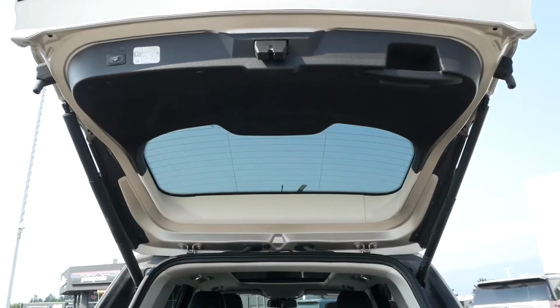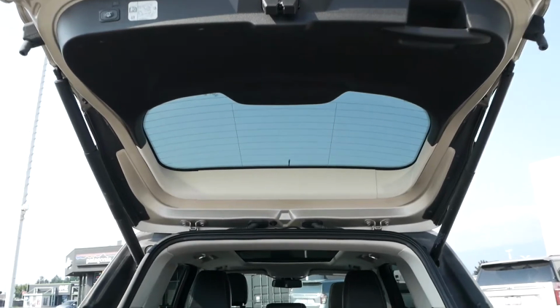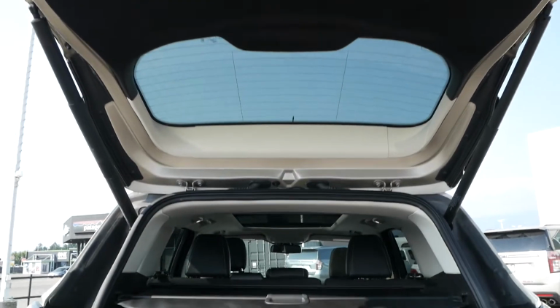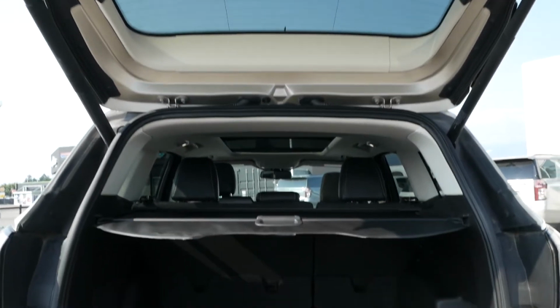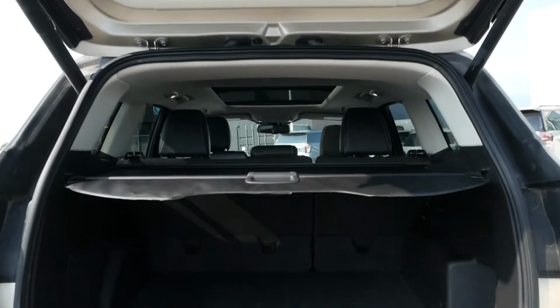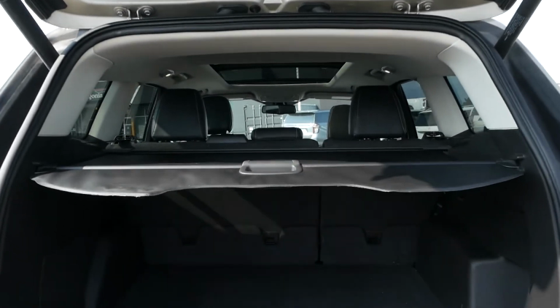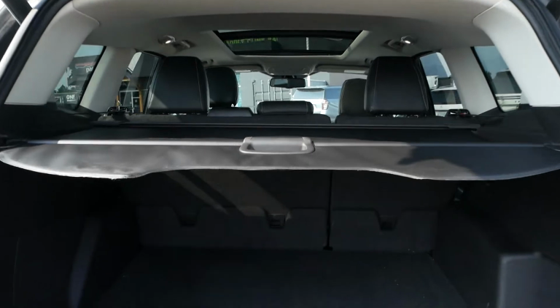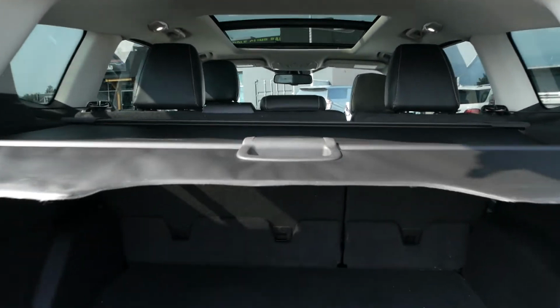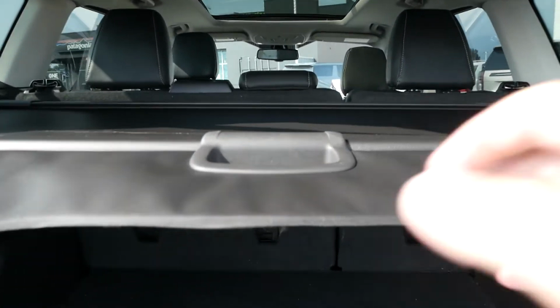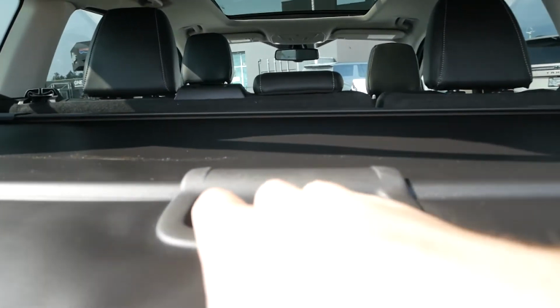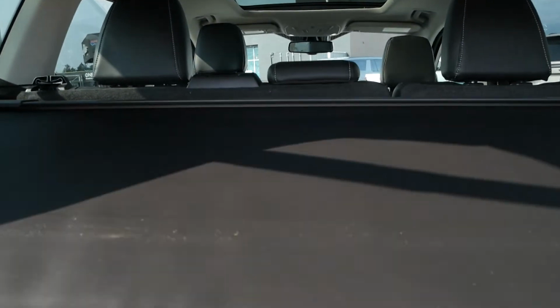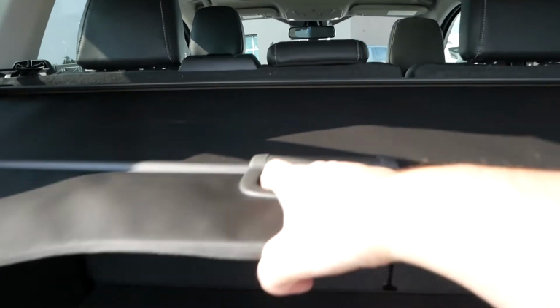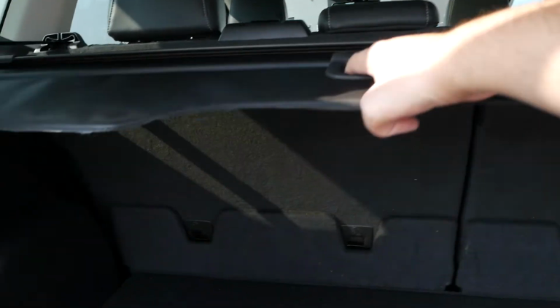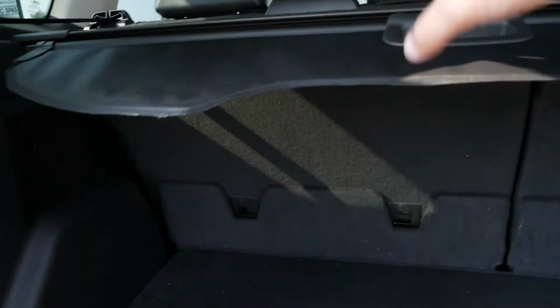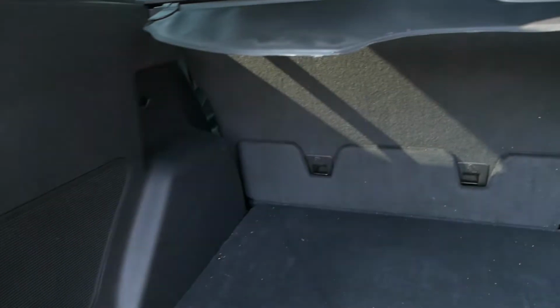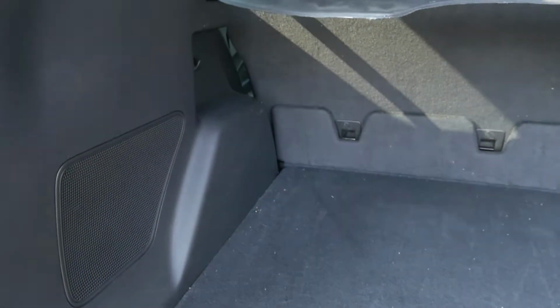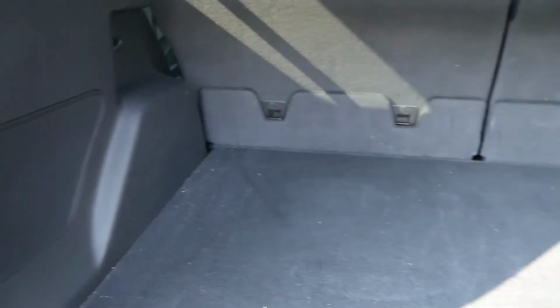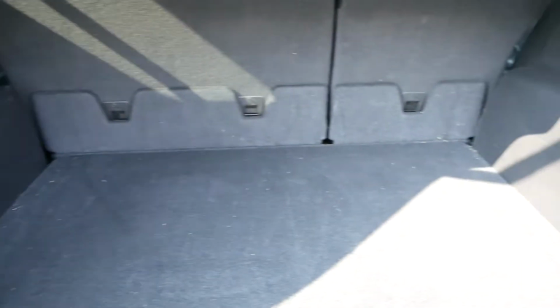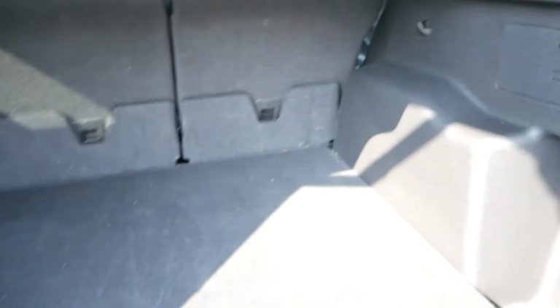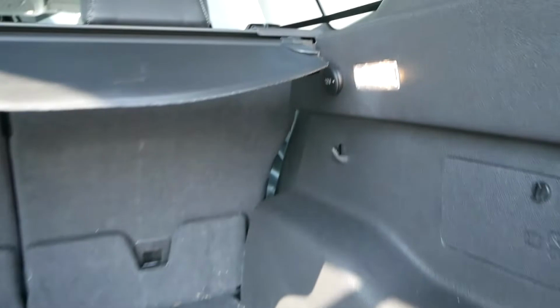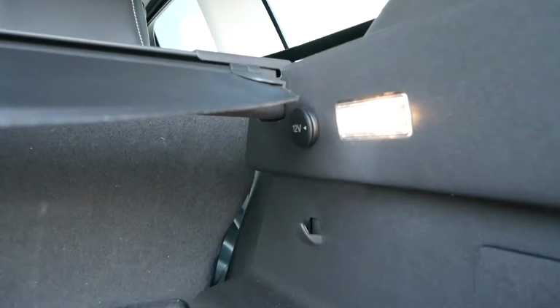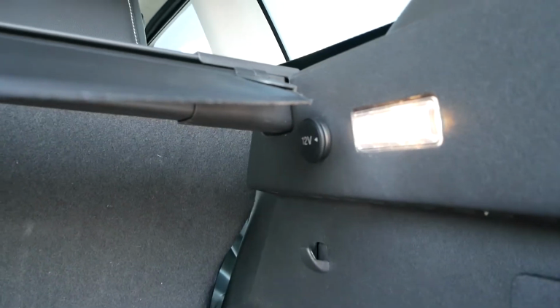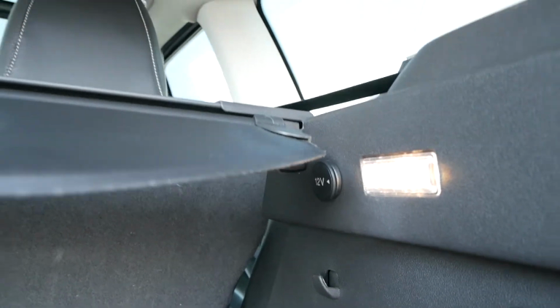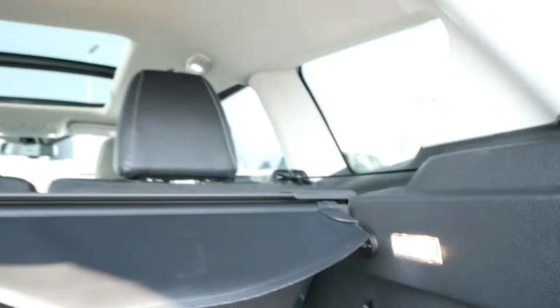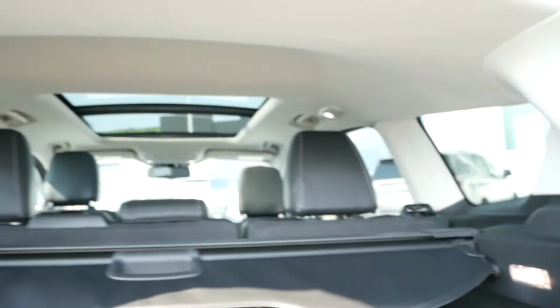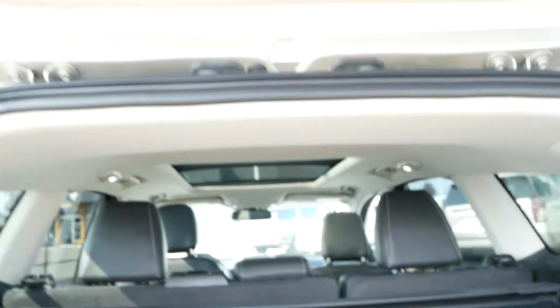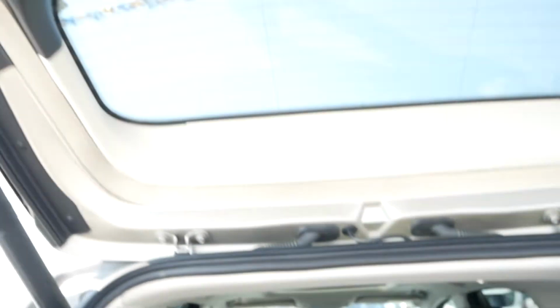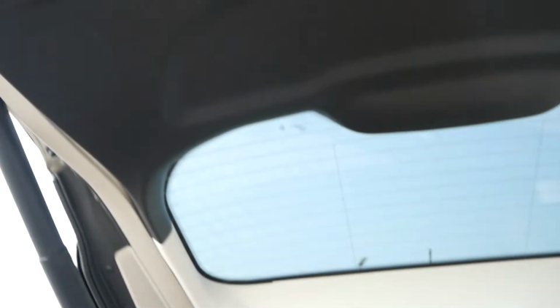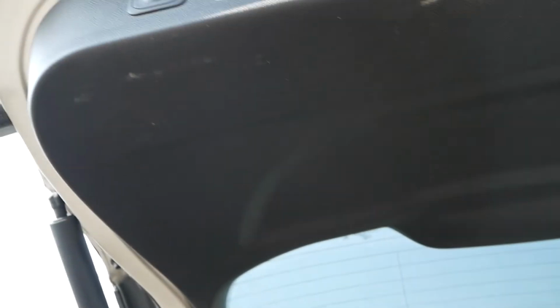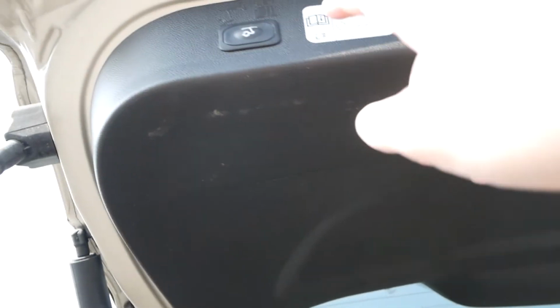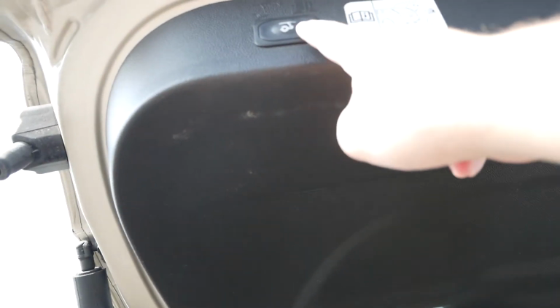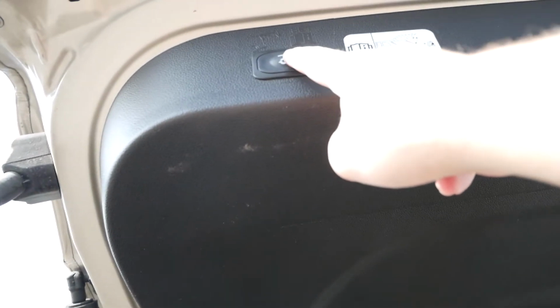Looking in the hatch of the vehicle, you have this nice retractable cargo cover which reveals lots of storage space, access to 12-volt power, and your lift gate is powered.